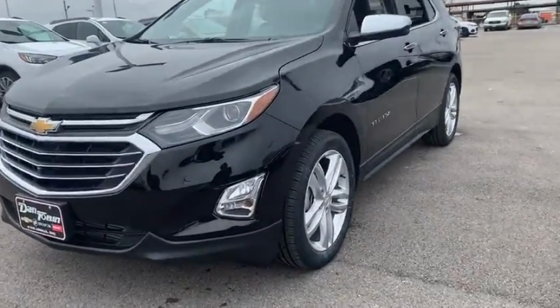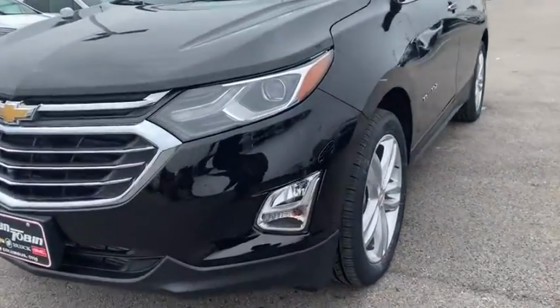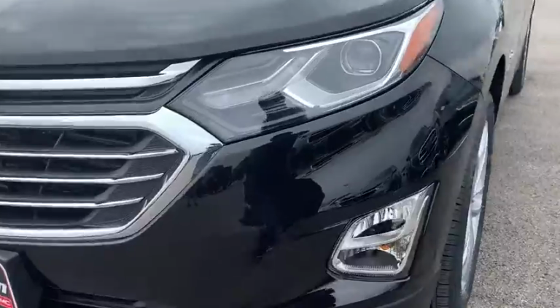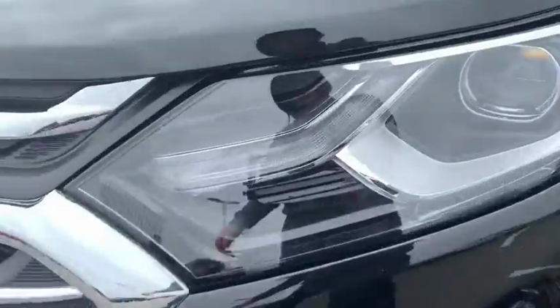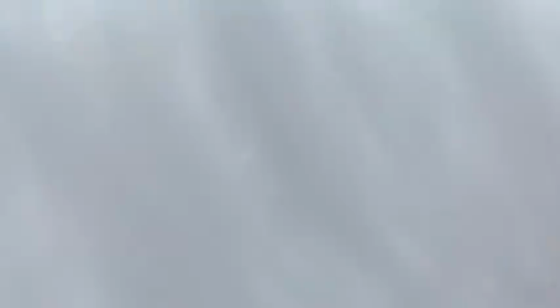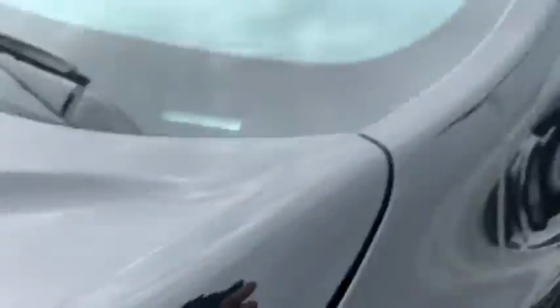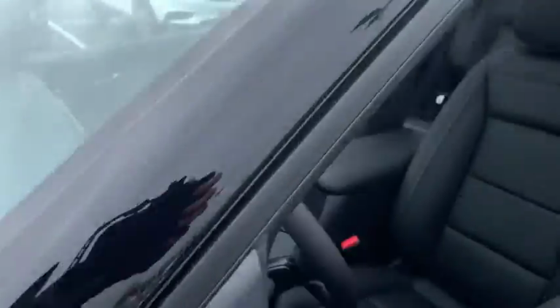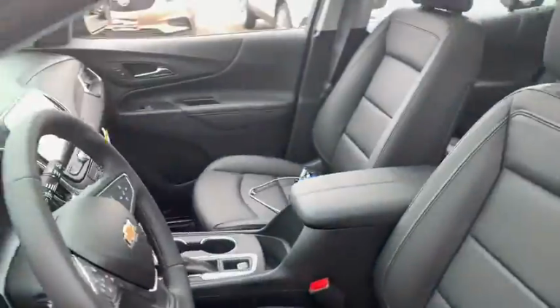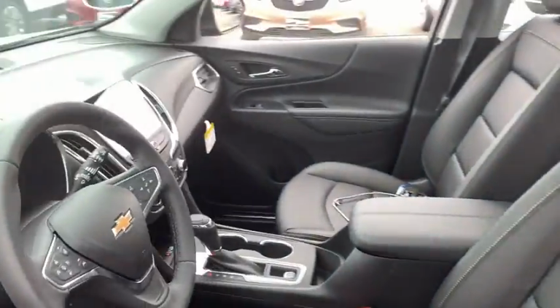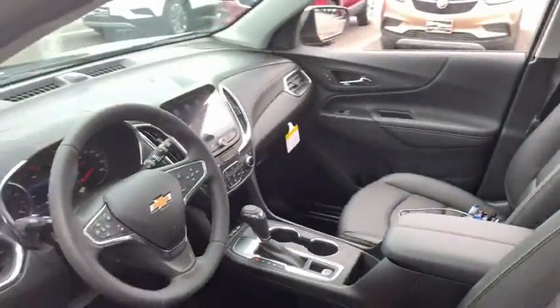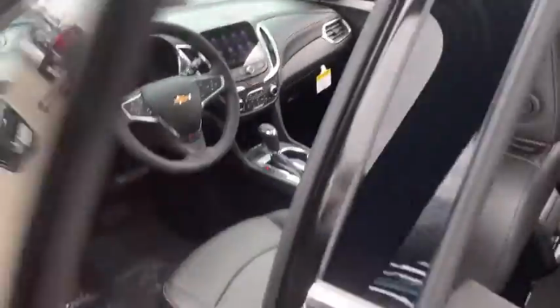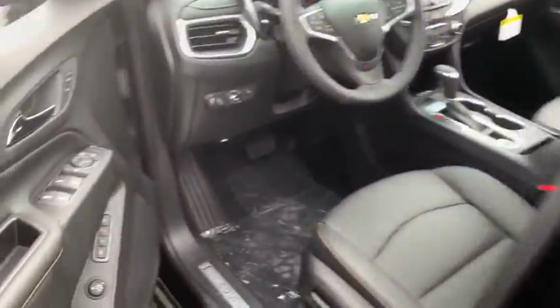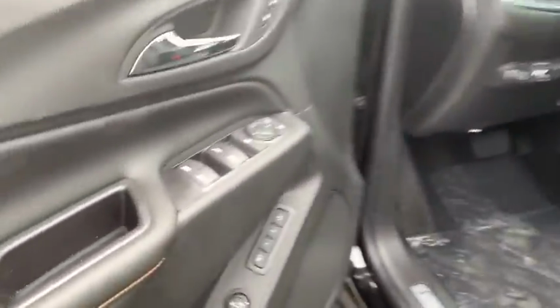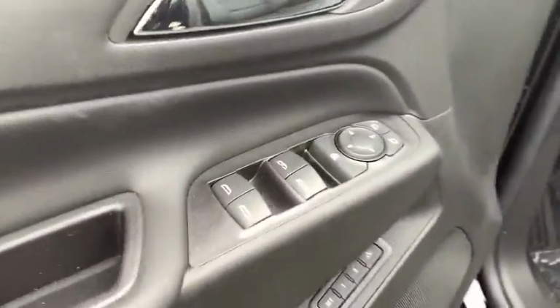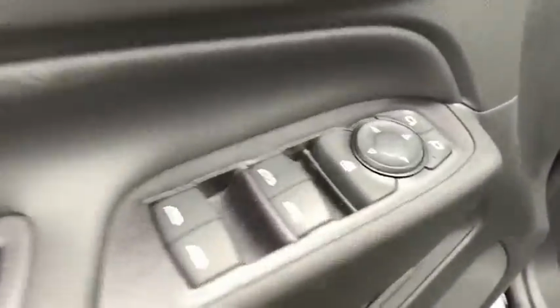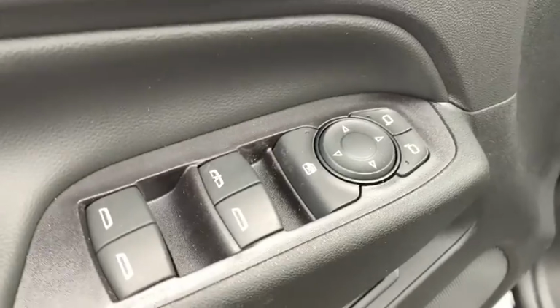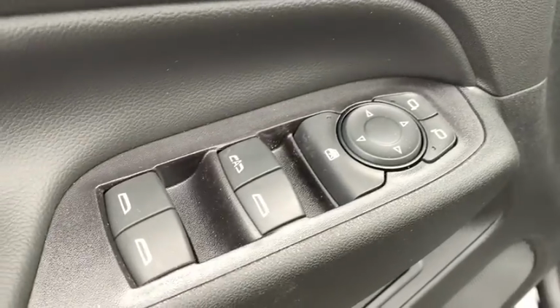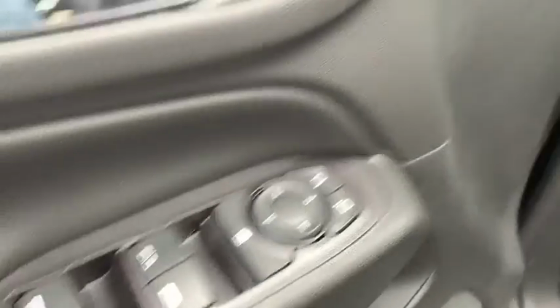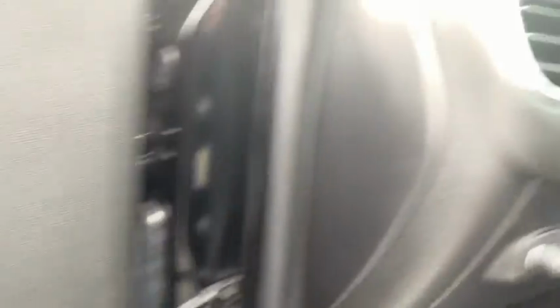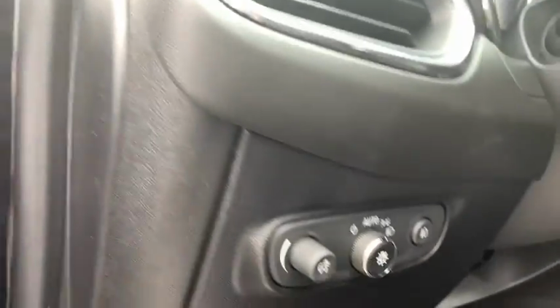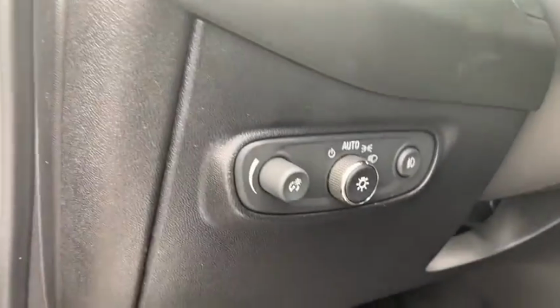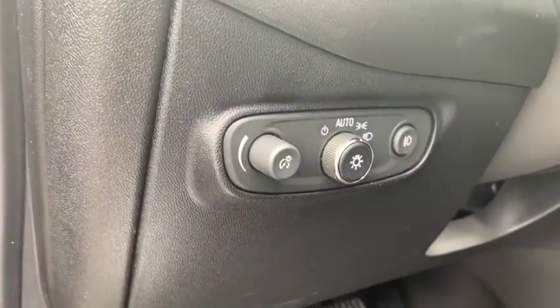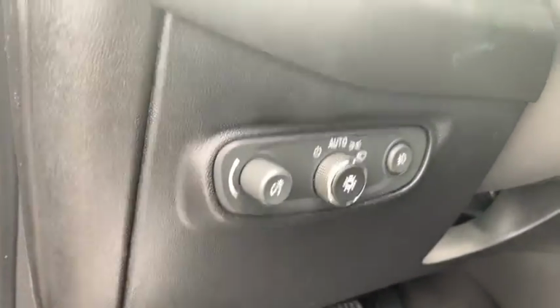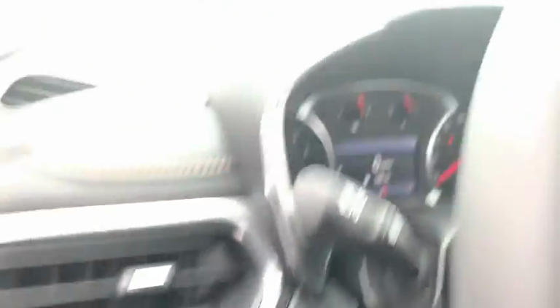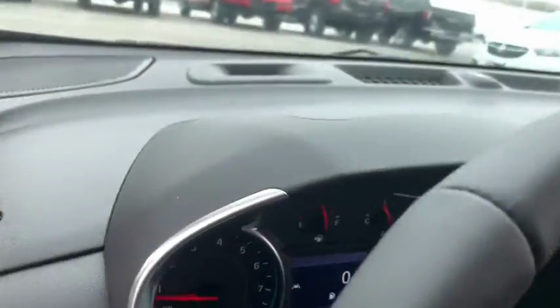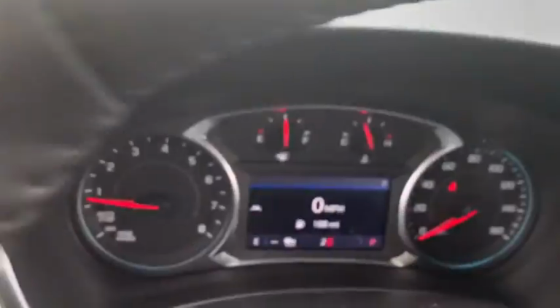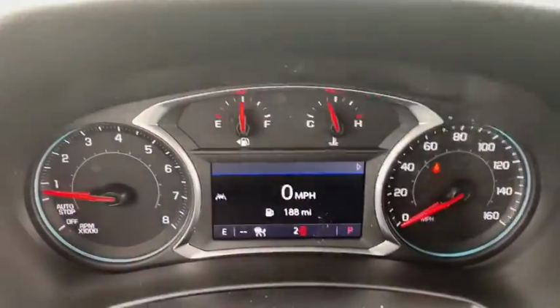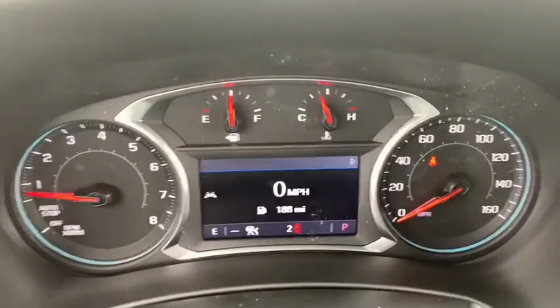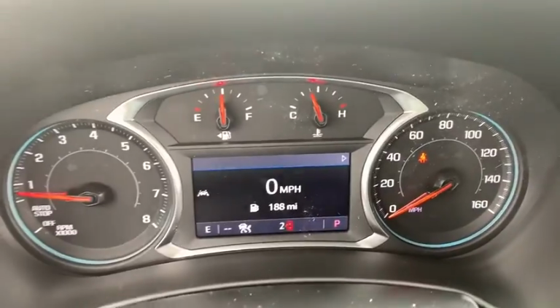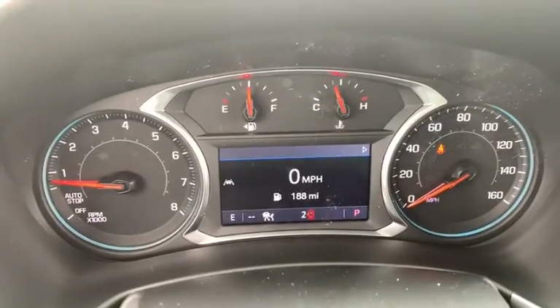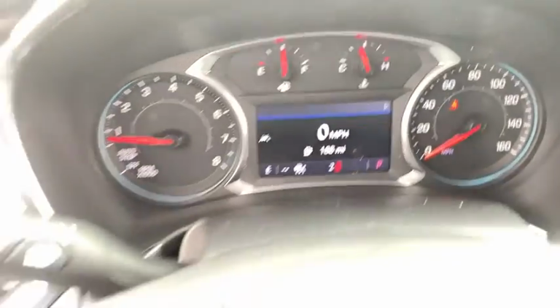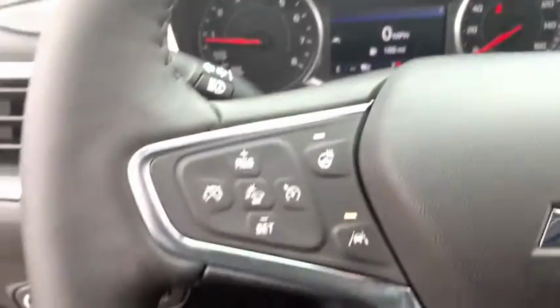Here are some of this vehicle's great options: power sunroof, power liftgate, traction control, dual airbags, alloy wheels, power steering, four-wheel disc brakes, universal garage door opener, rear window defroster.